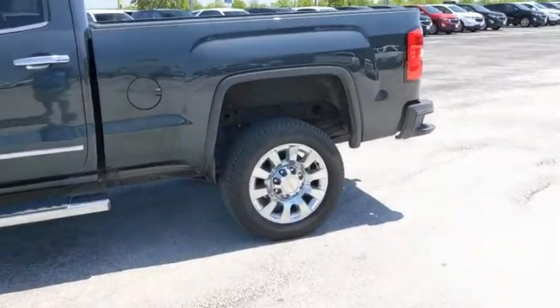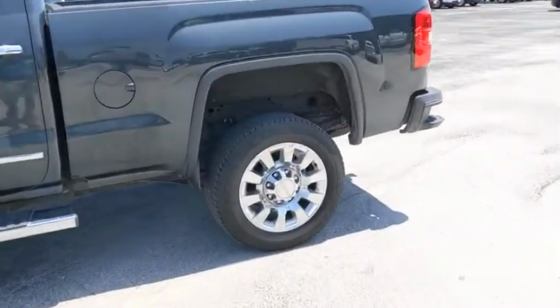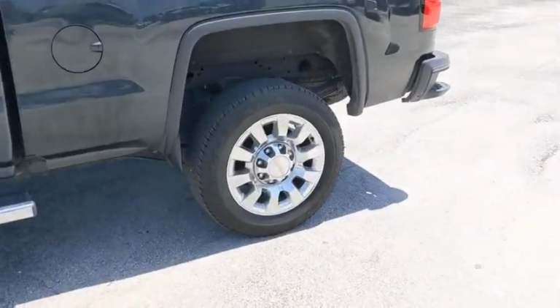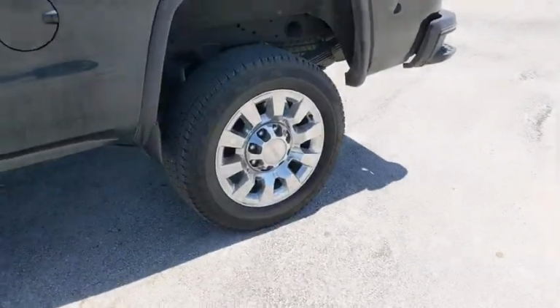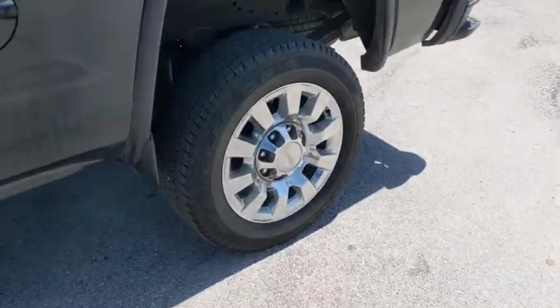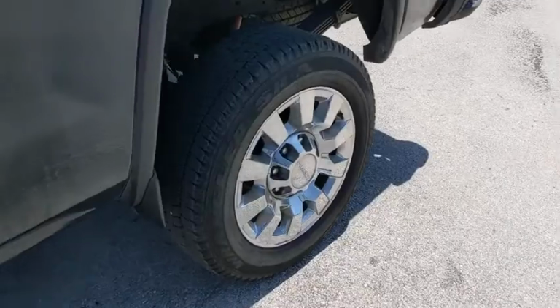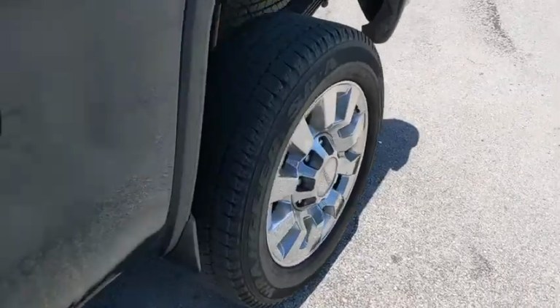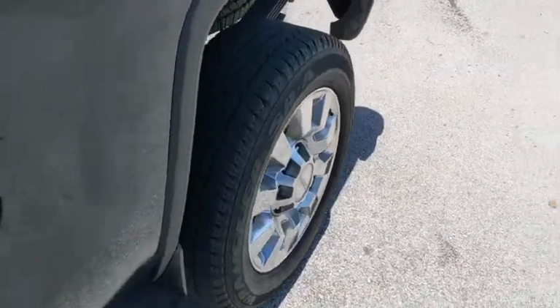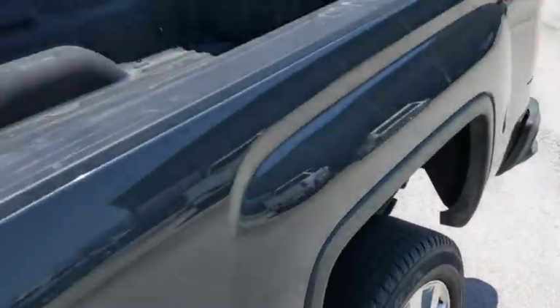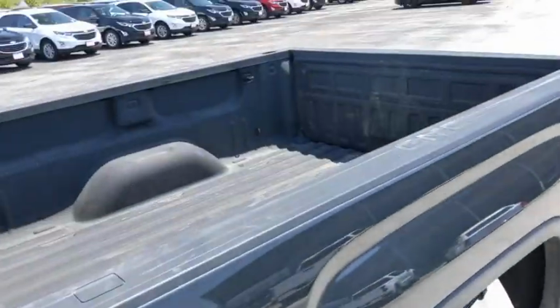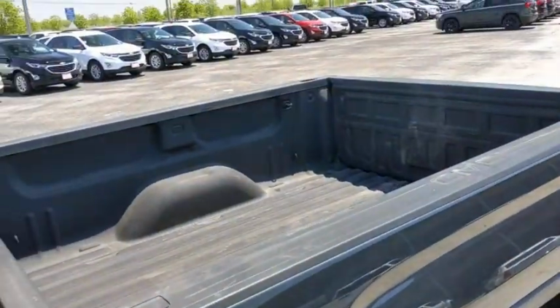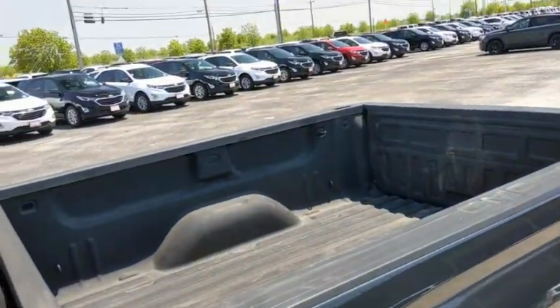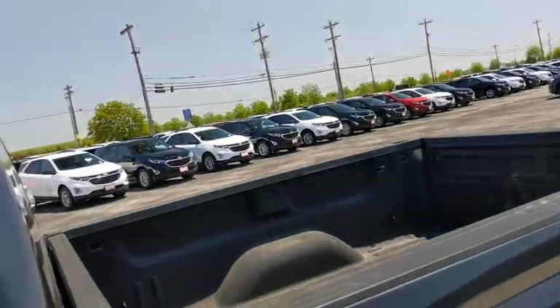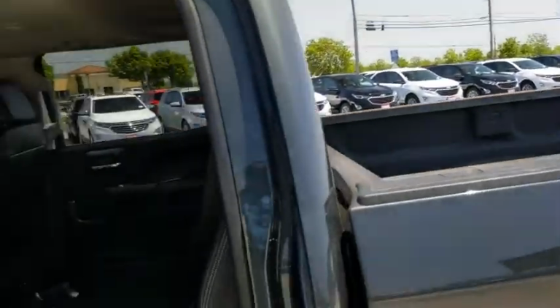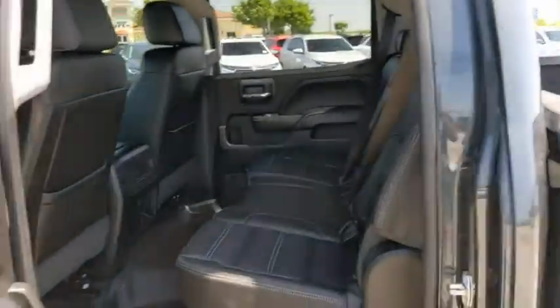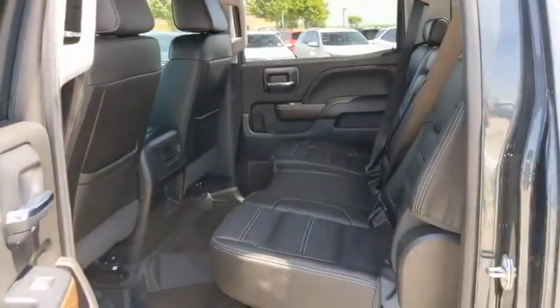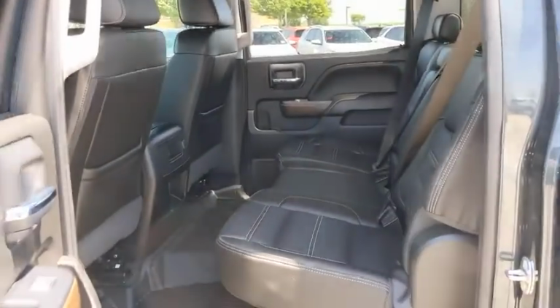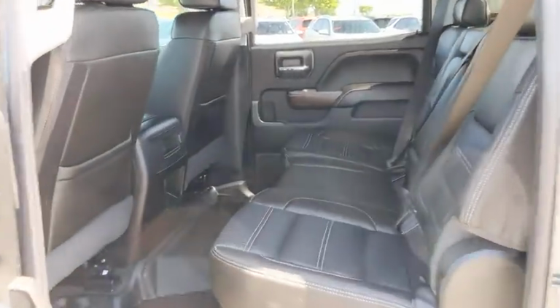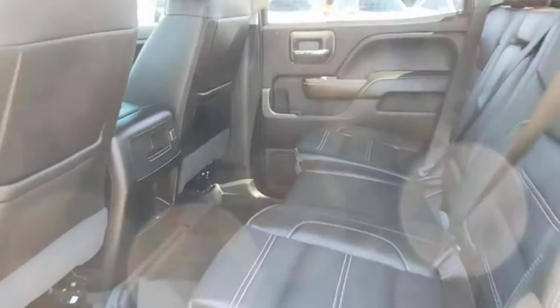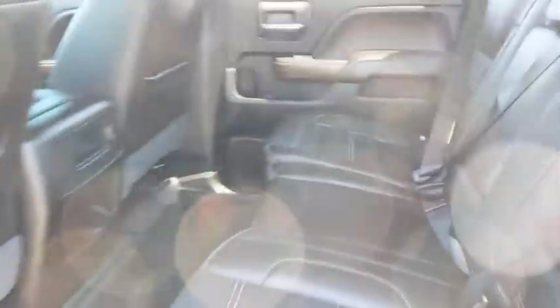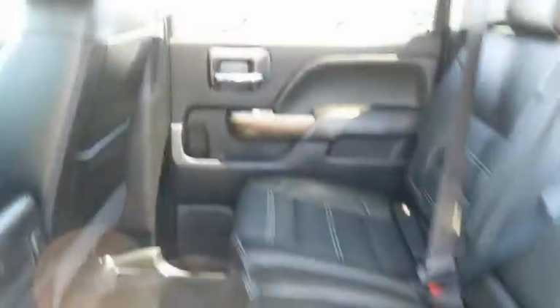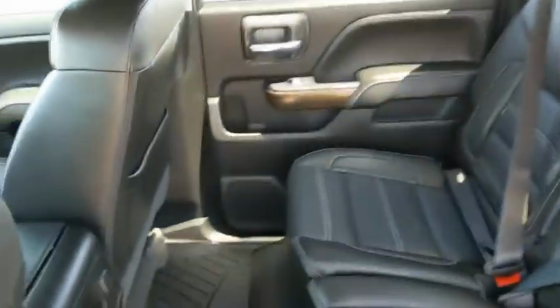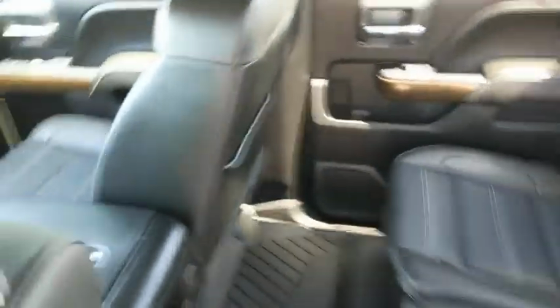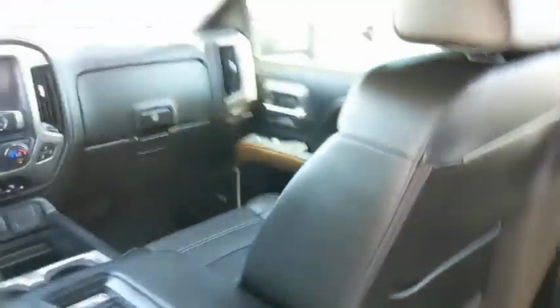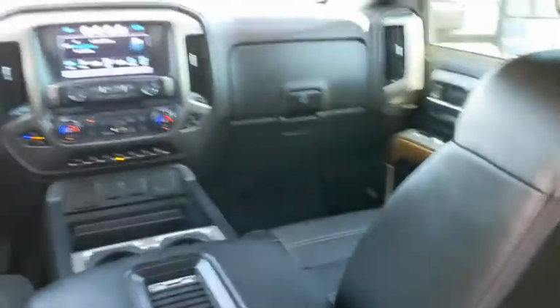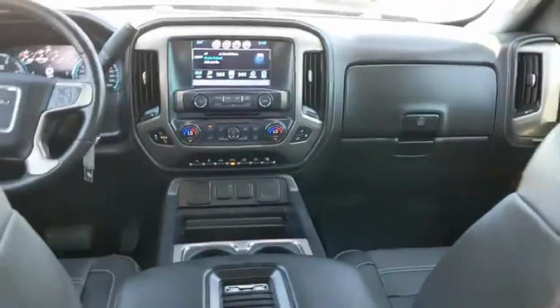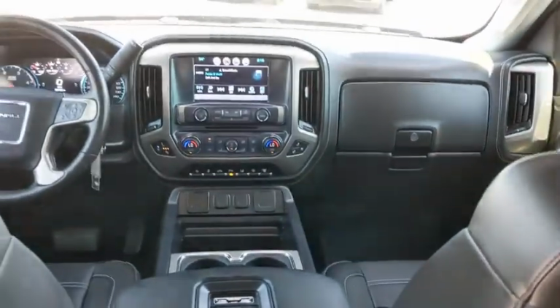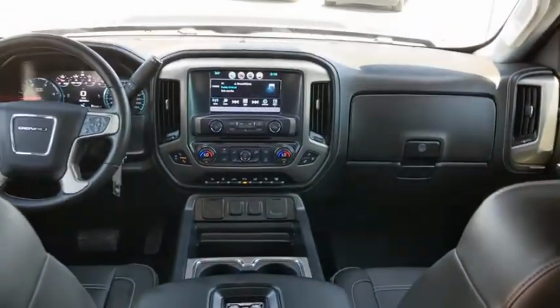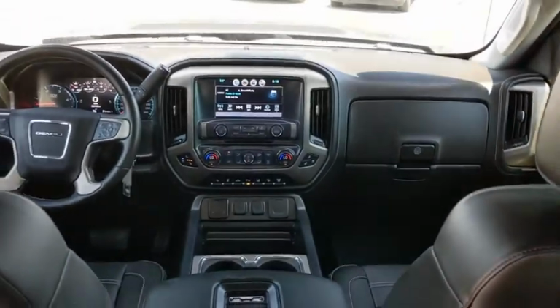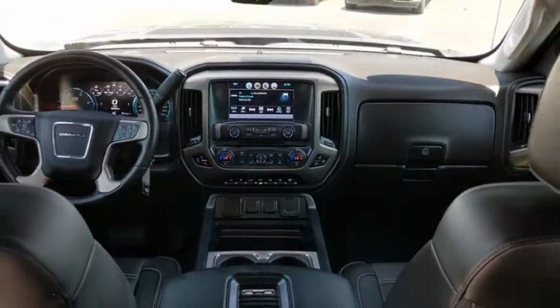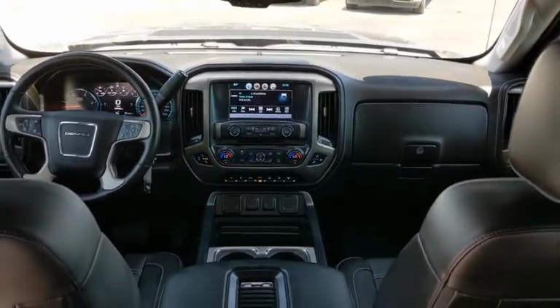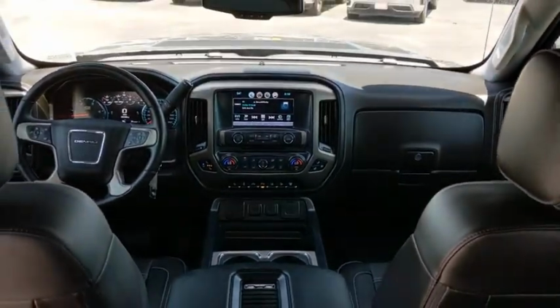Traction control, remote engine start, navigation system, Bluetooth, adjustable steering wheel, power steering, four-wheel disc brakes, auto dimming rear view mirror, four-wheel drive, cruise control, floor mats.